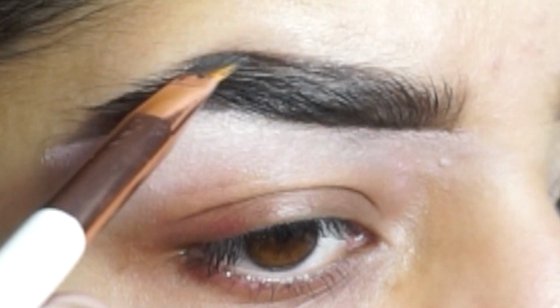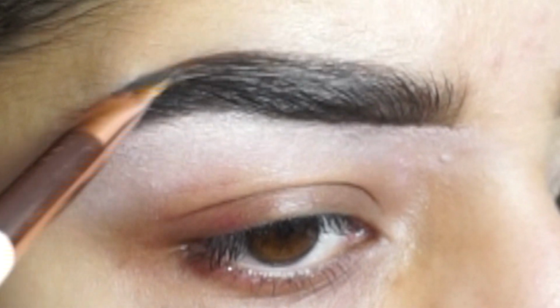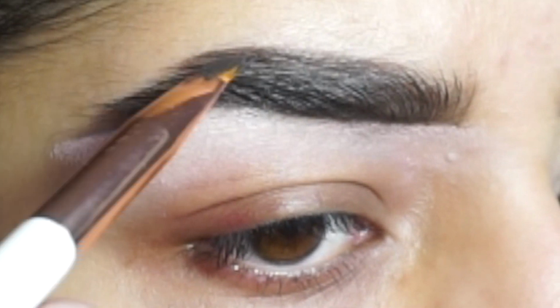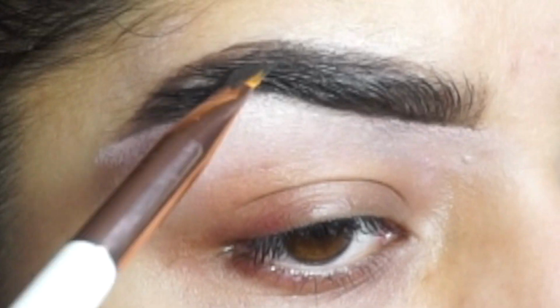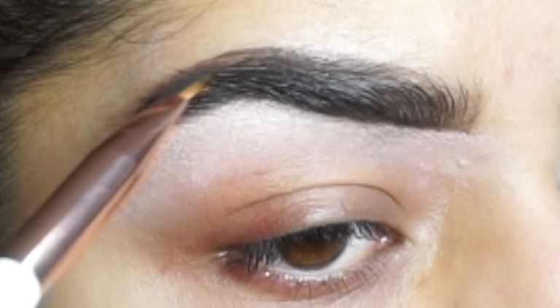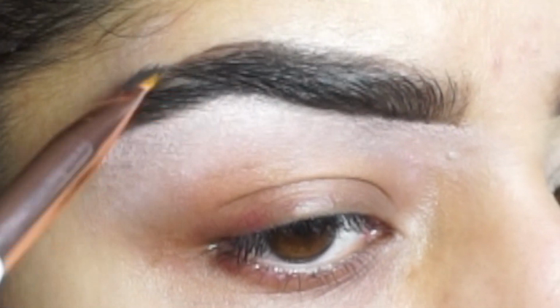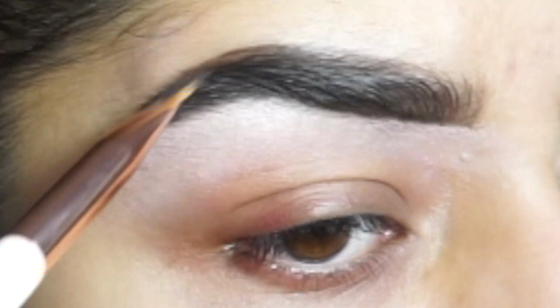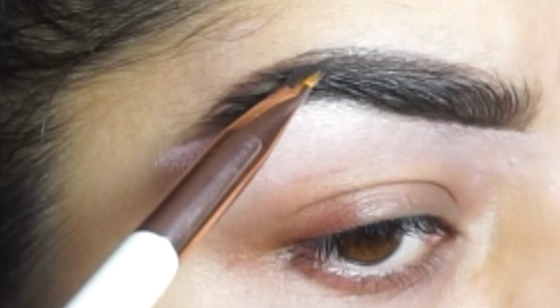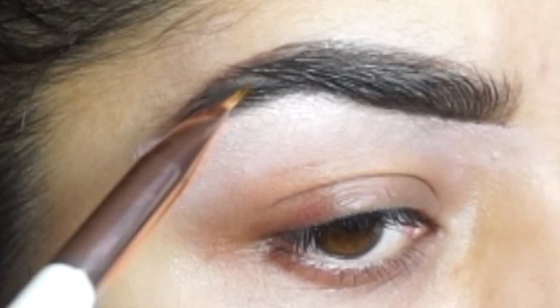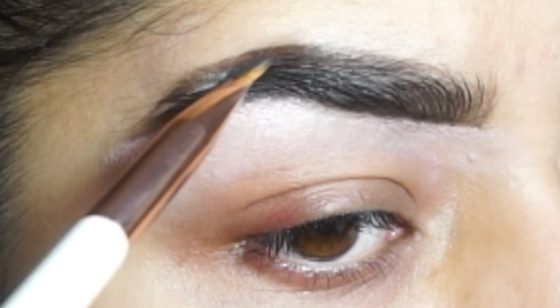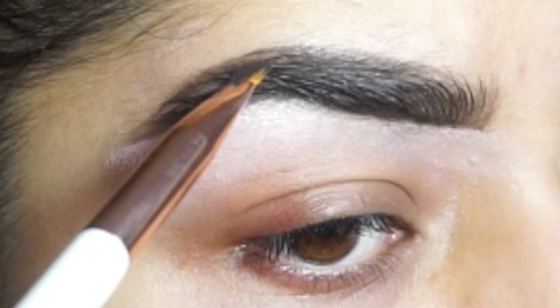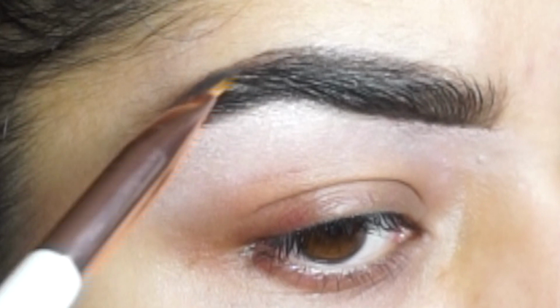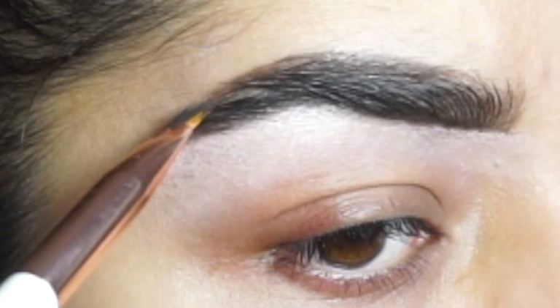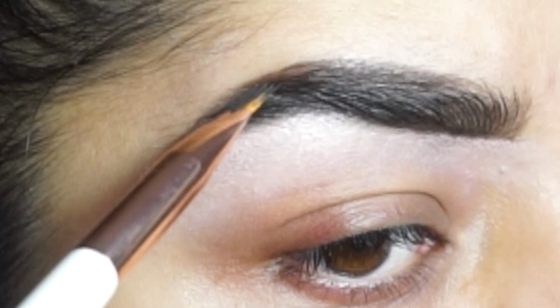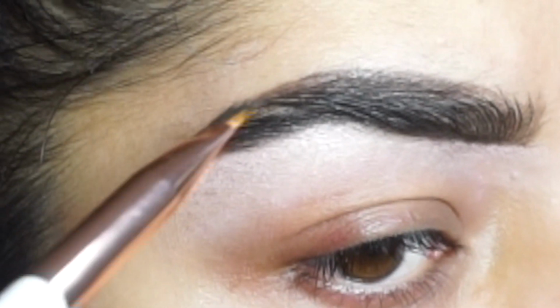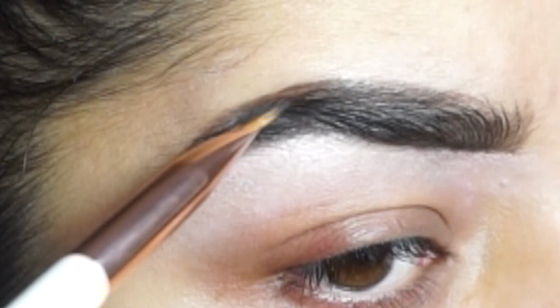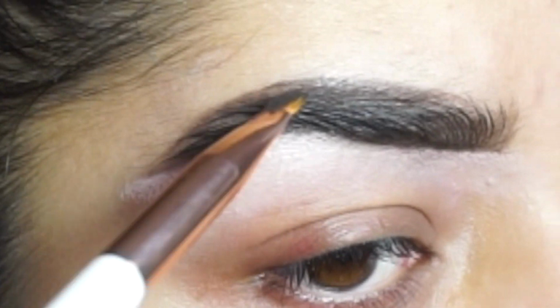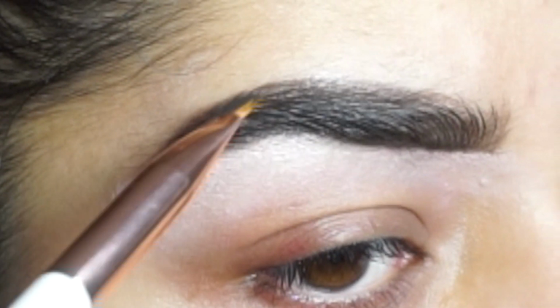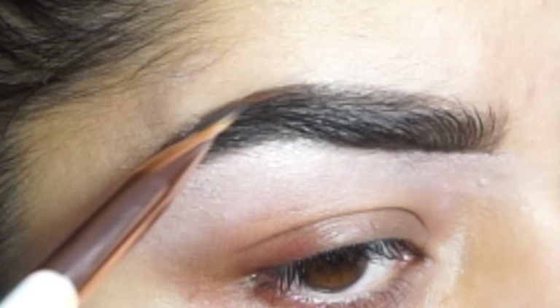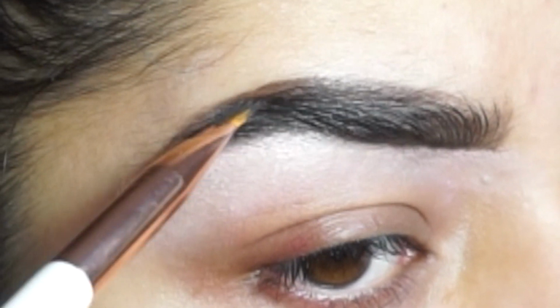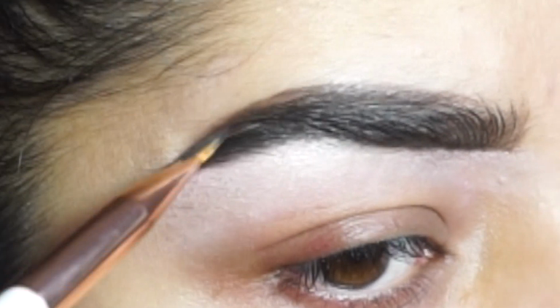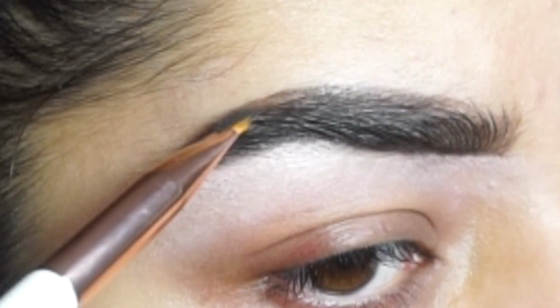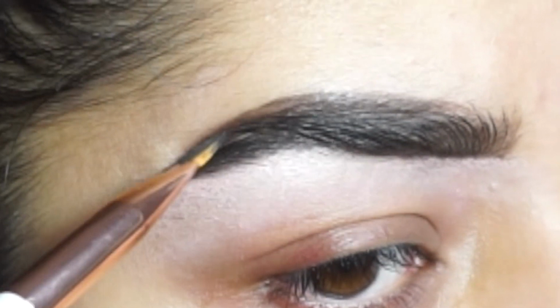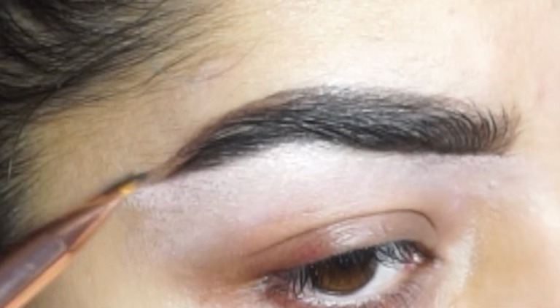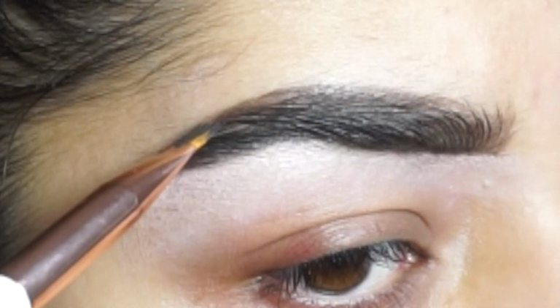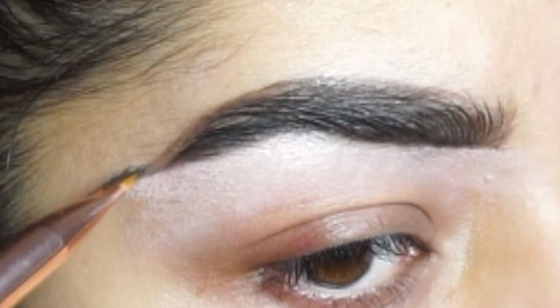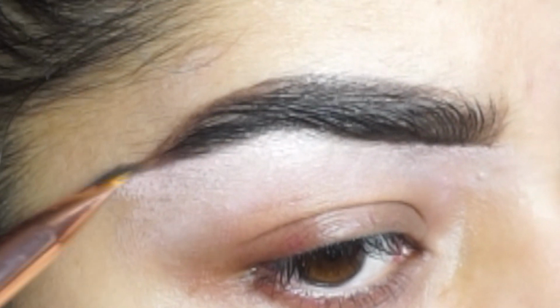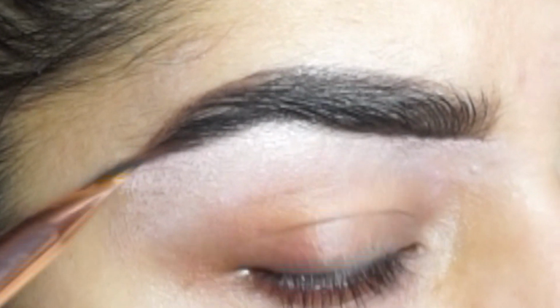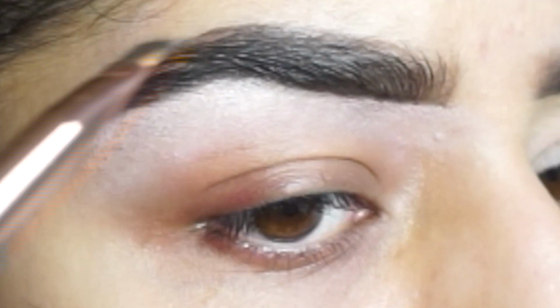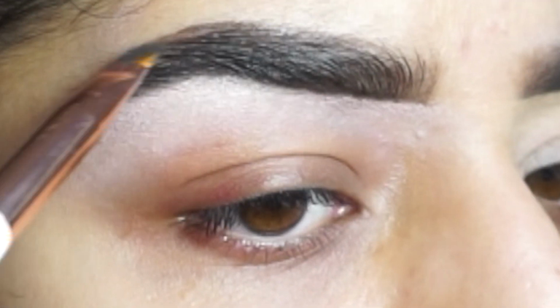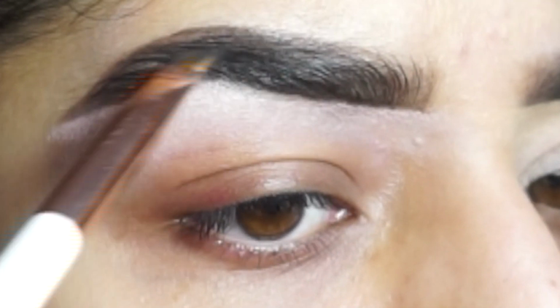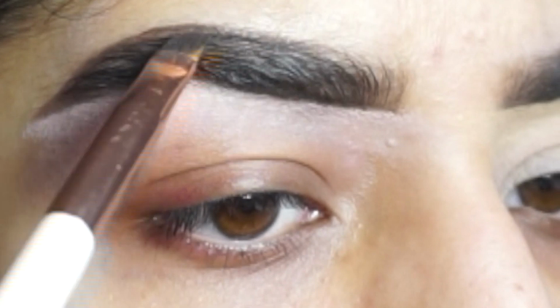But this is just one way and it makes my brows look clean, so that's about it — and it's easy as well.